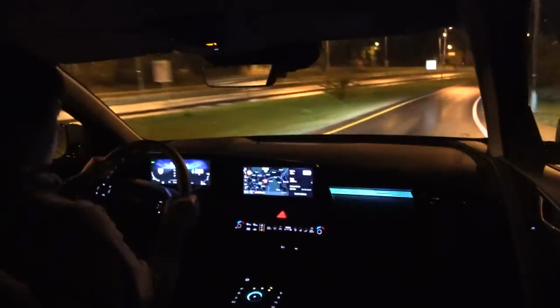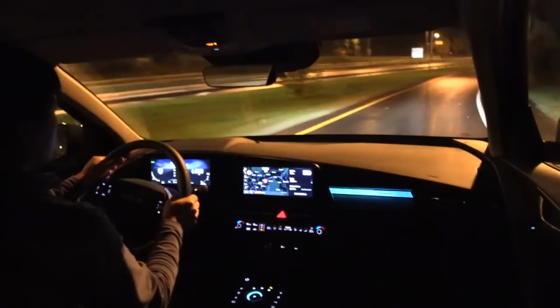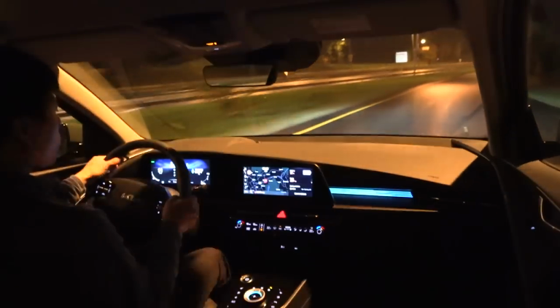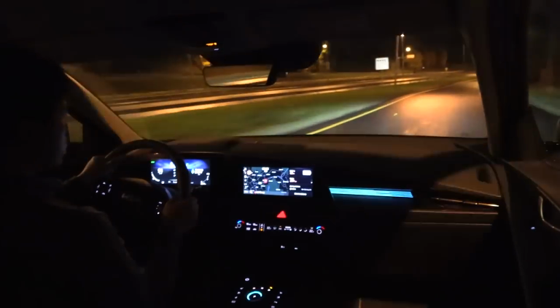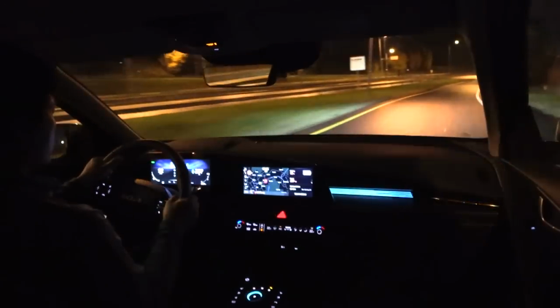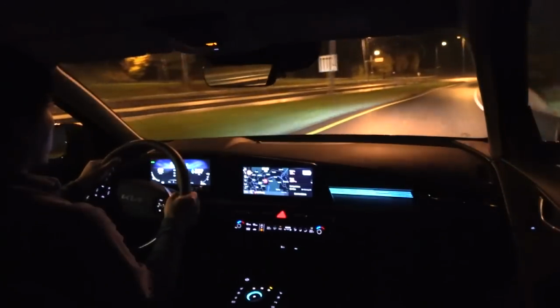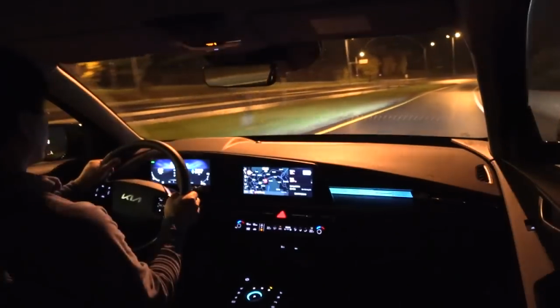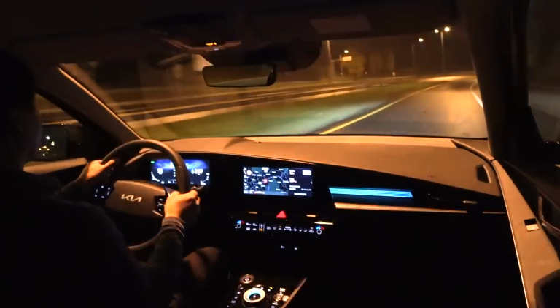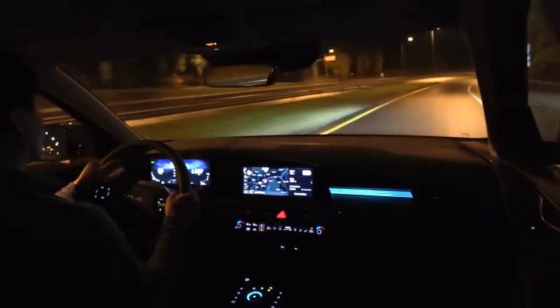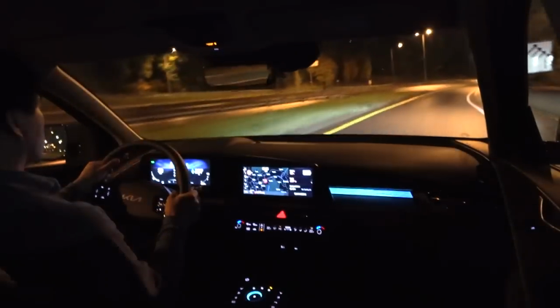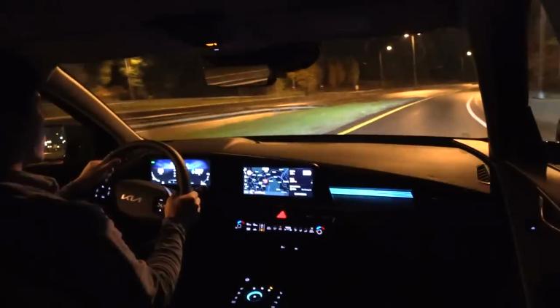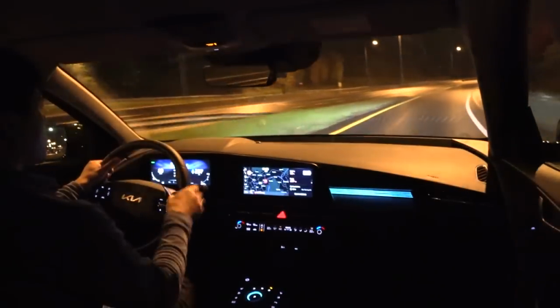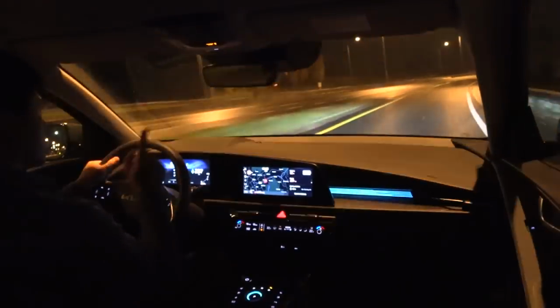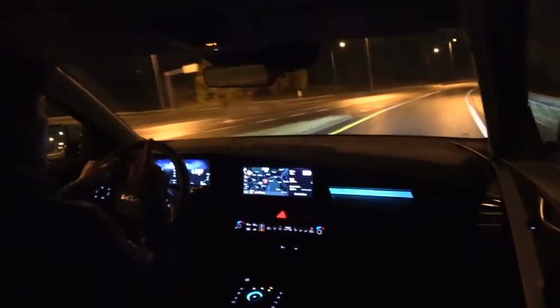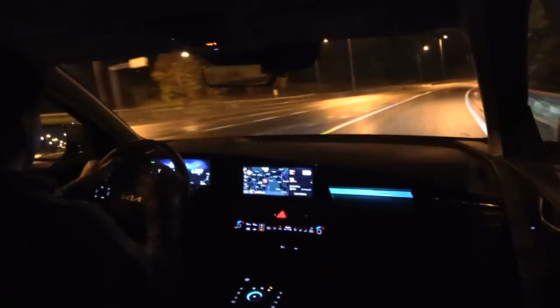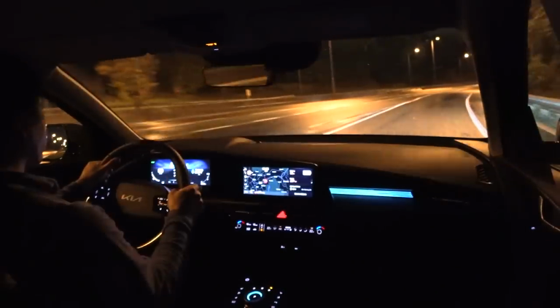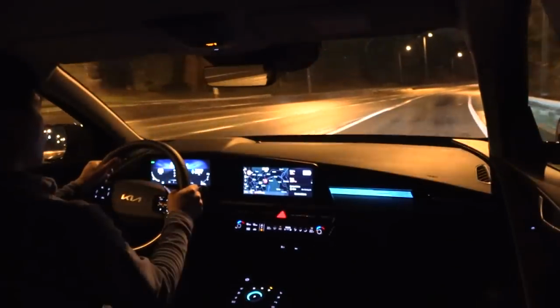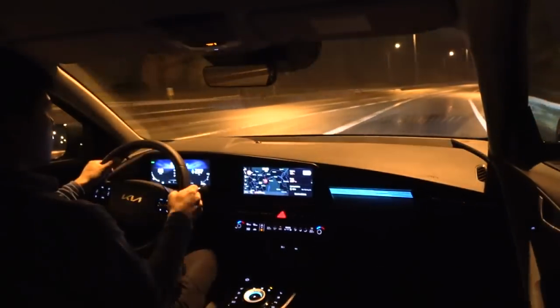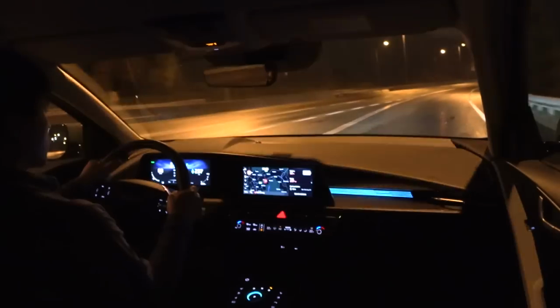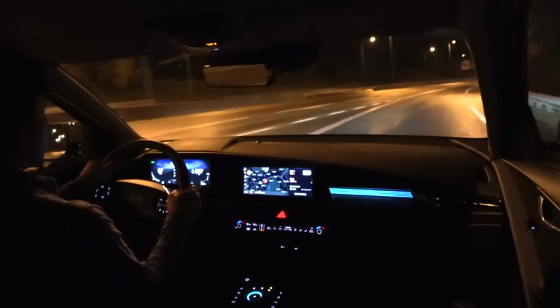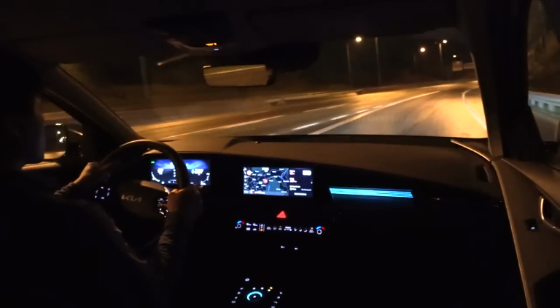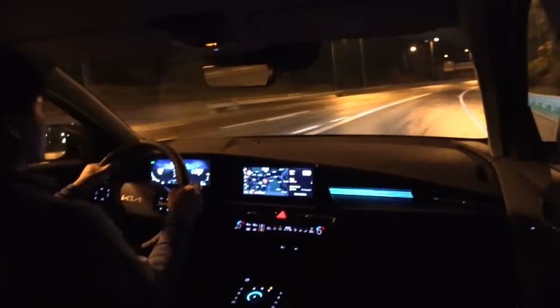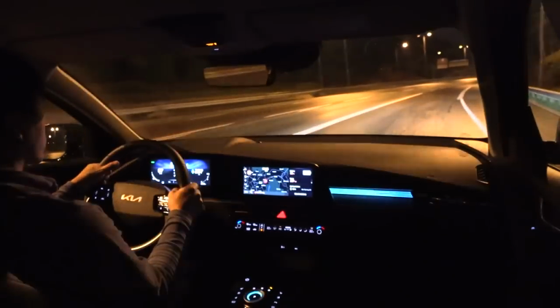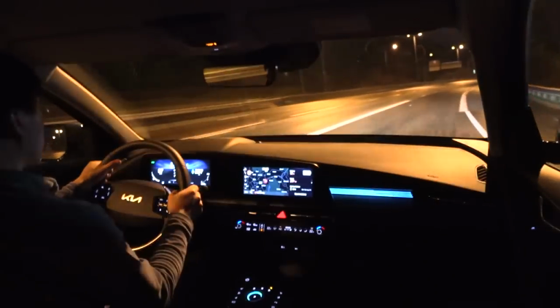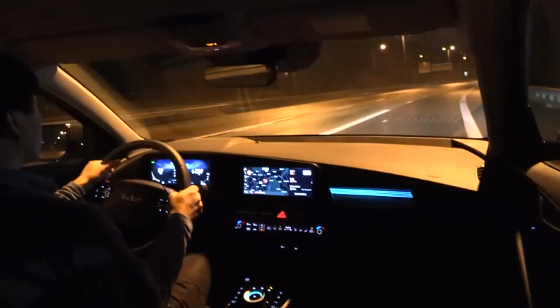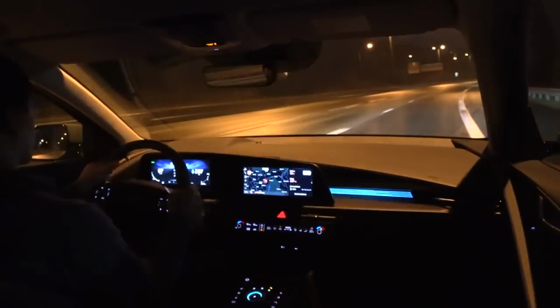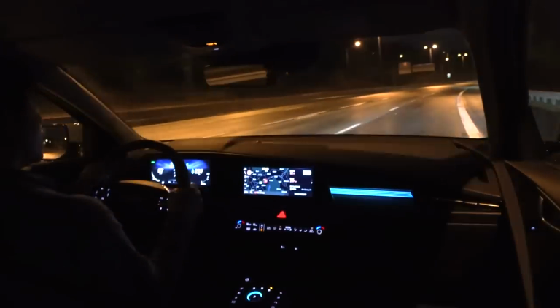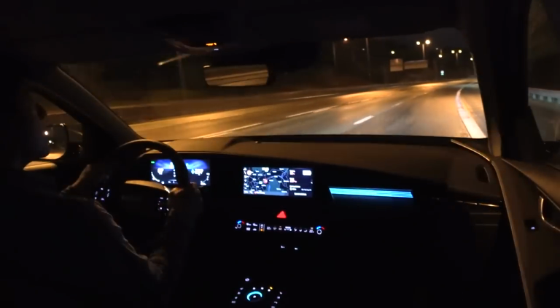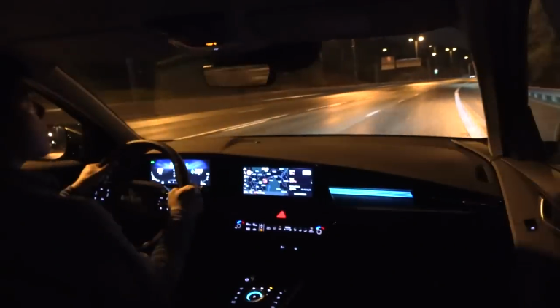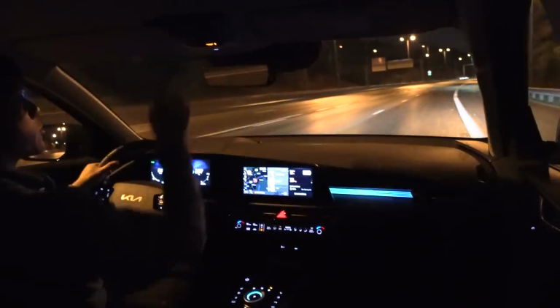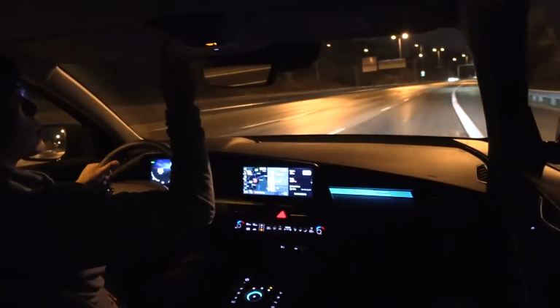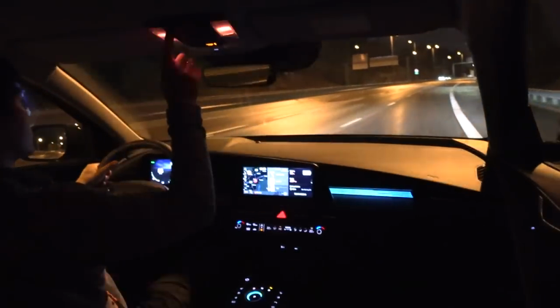Yo, what's up? We are now sitting in the Kia Niro EV. Some say it's a 2023 model — yeah, from the future. Wait, let's see.